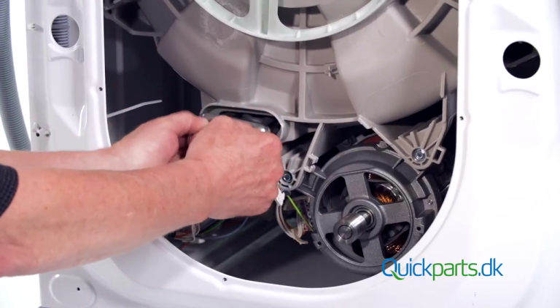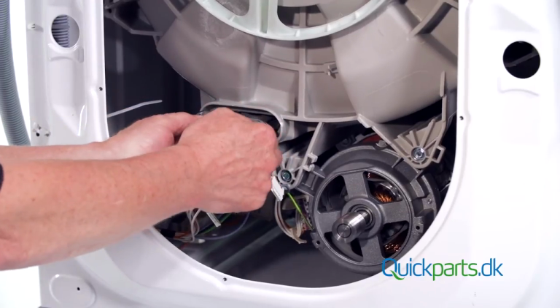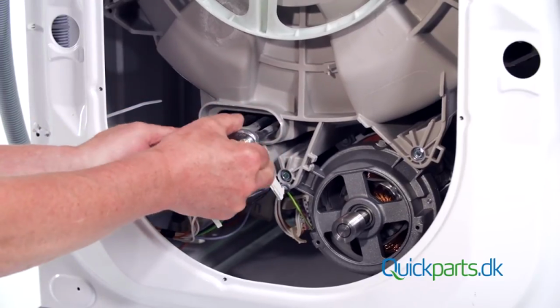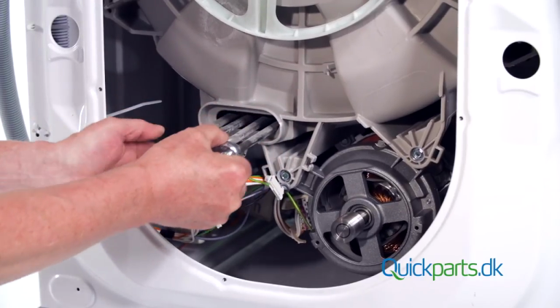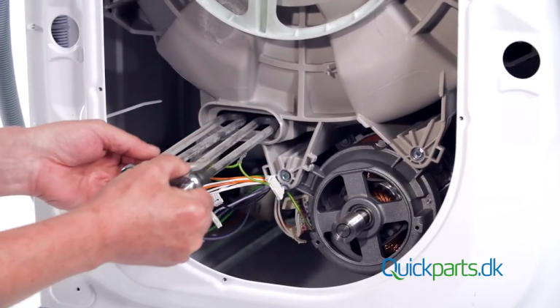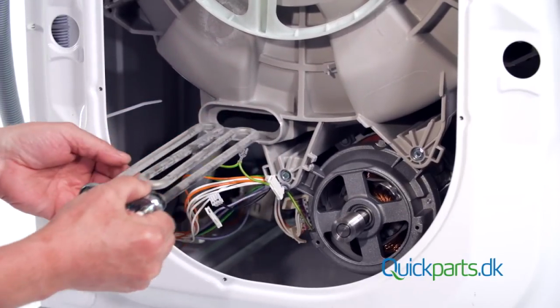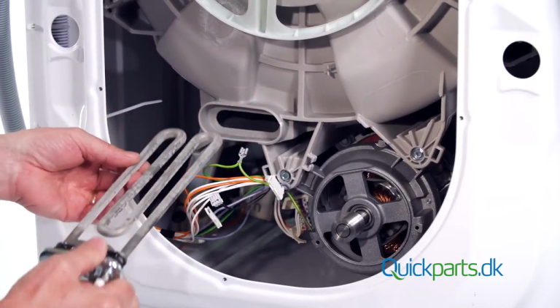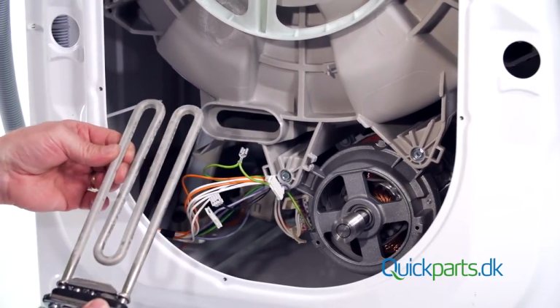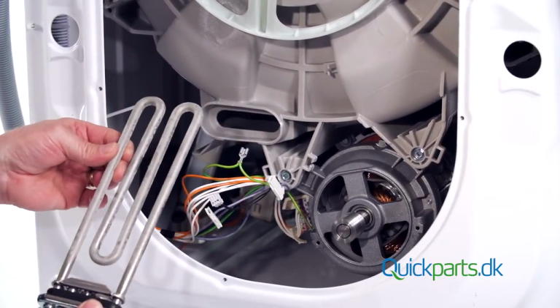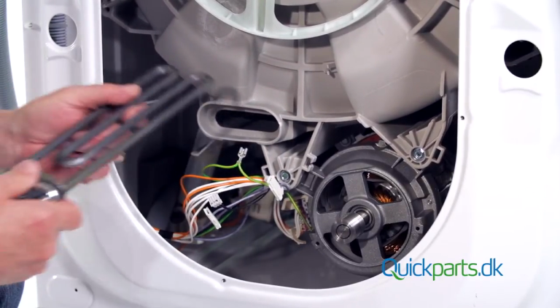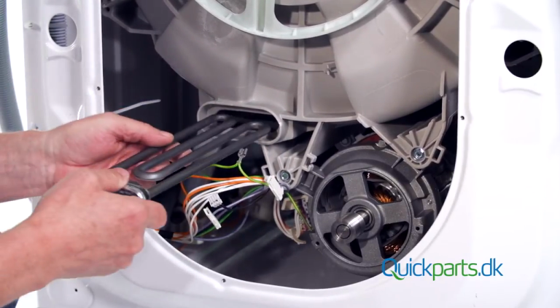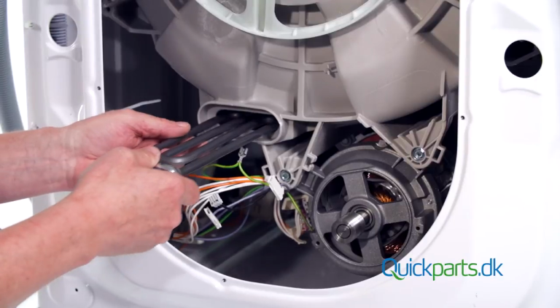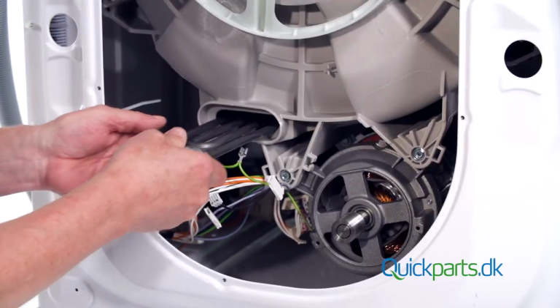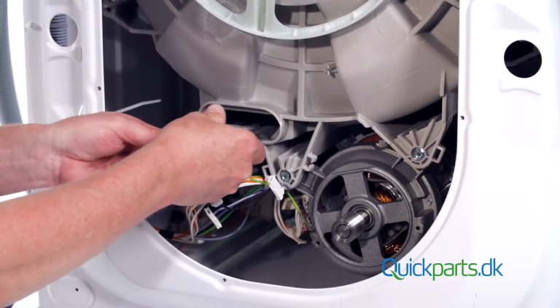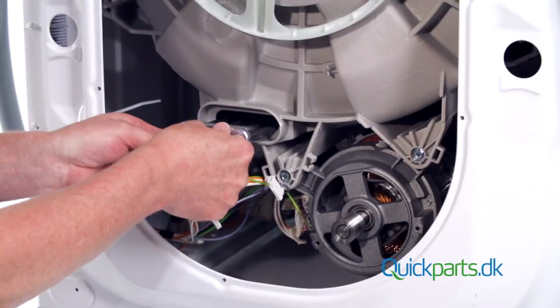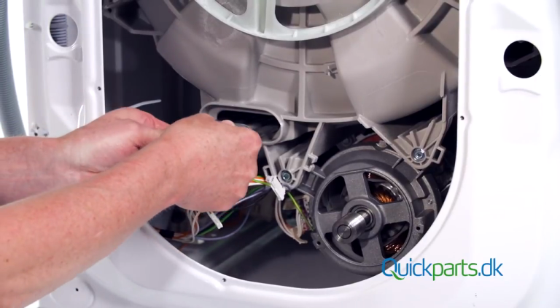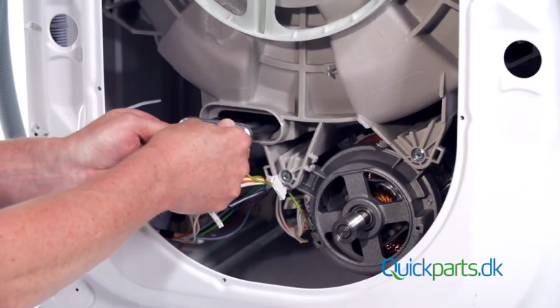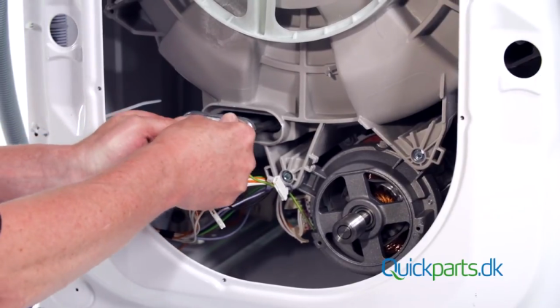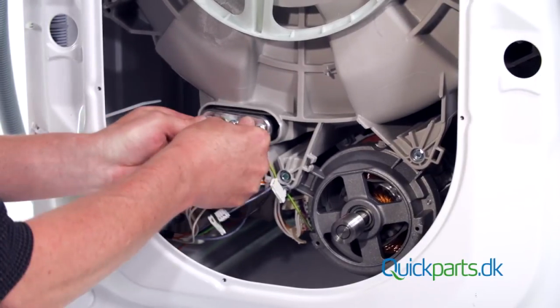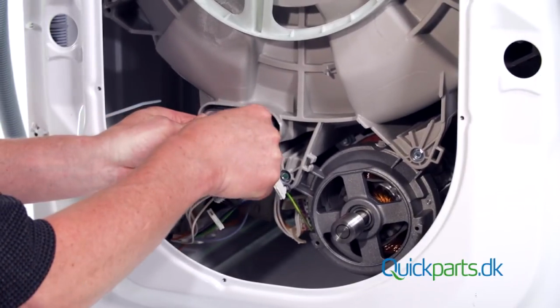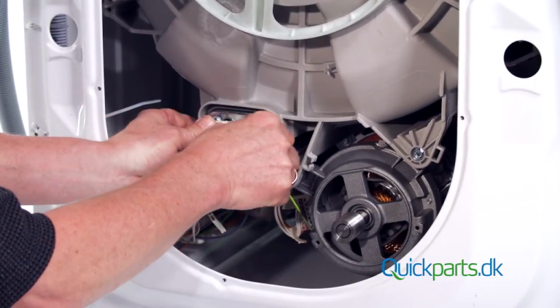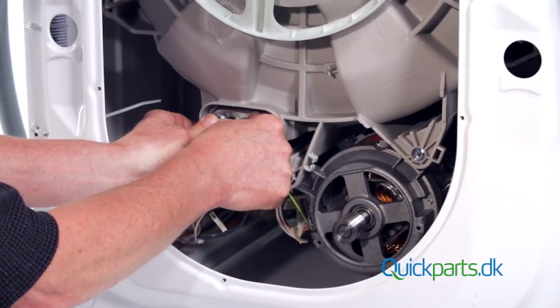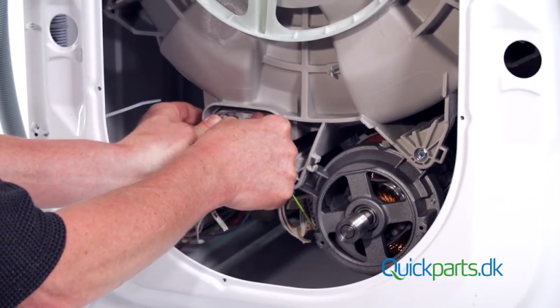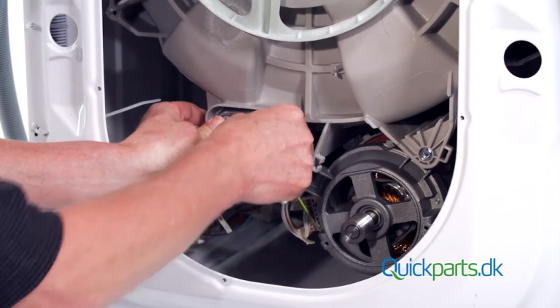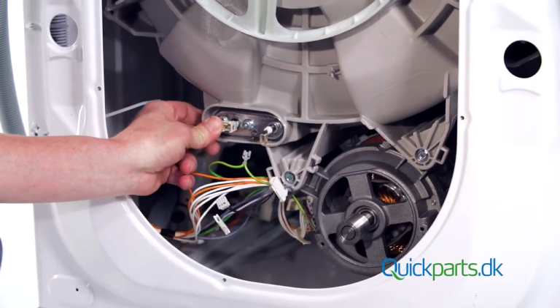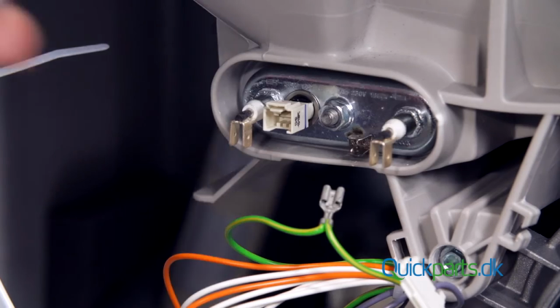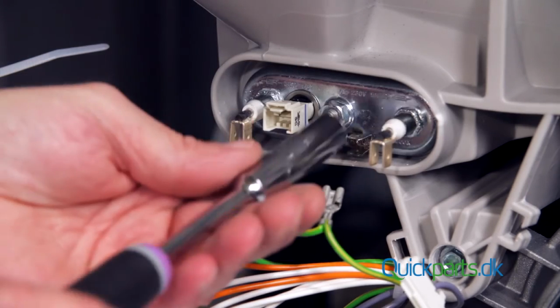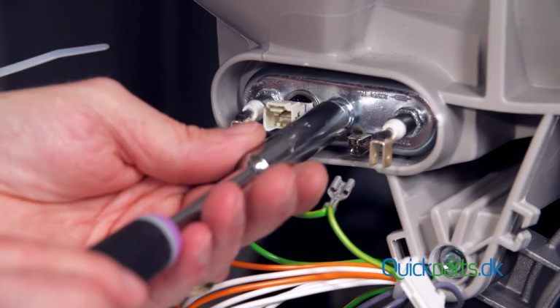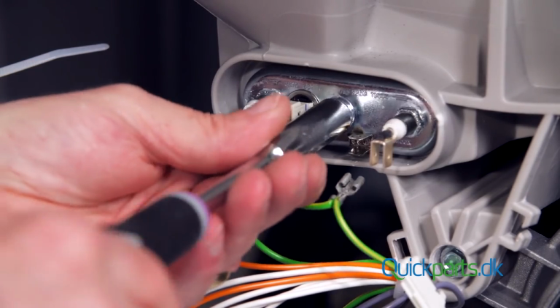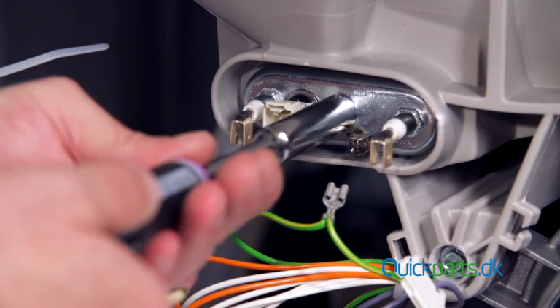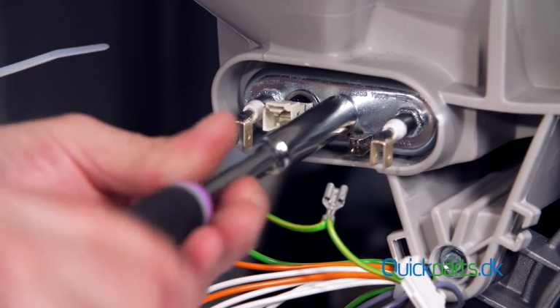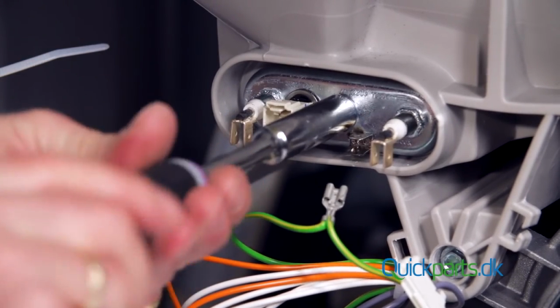You should now be able to pull the heating element out. Replace with the new element and tighten the nut firmly to activate the seal.